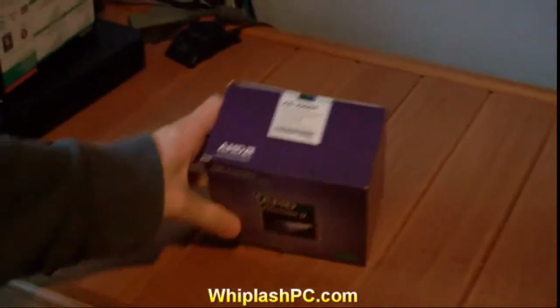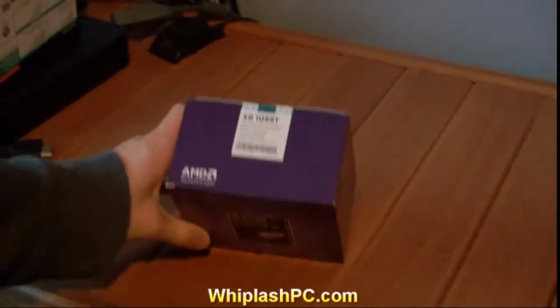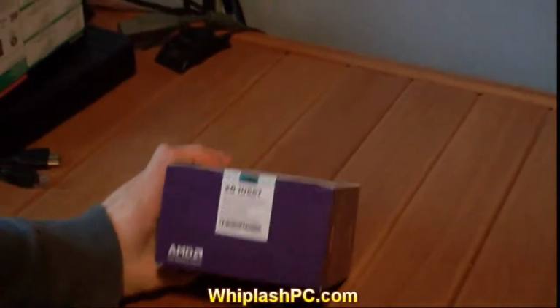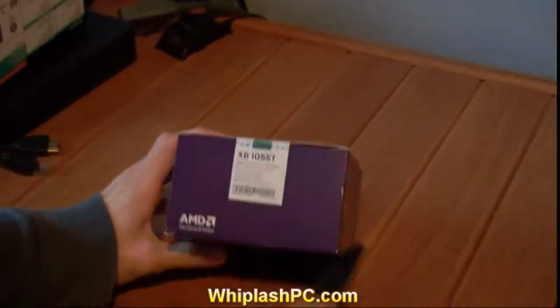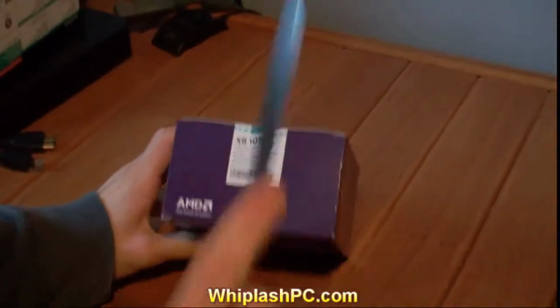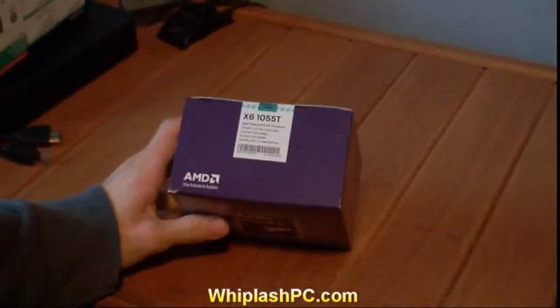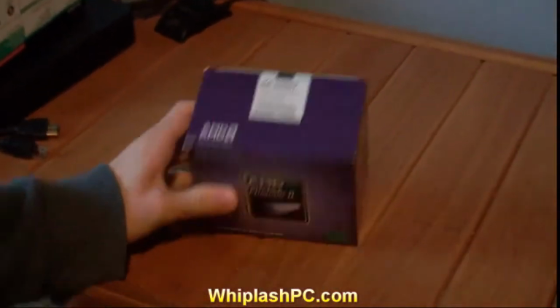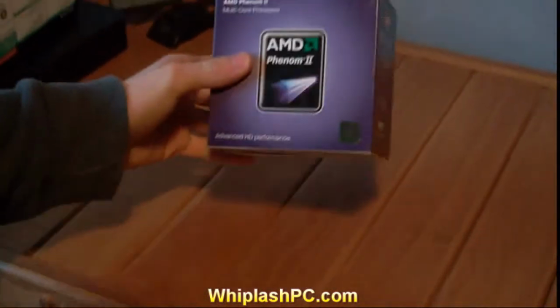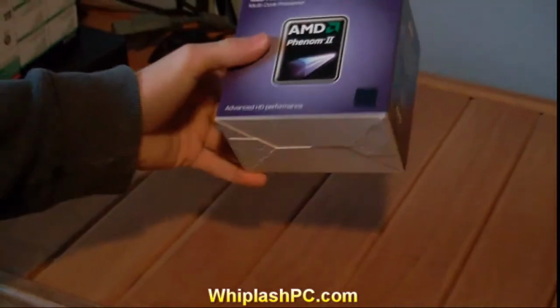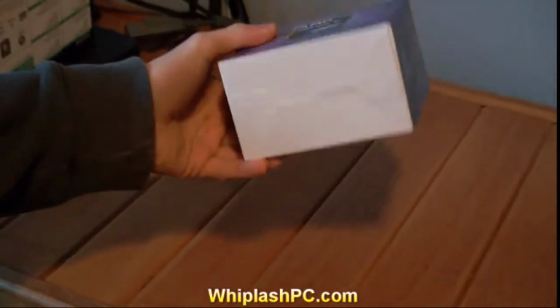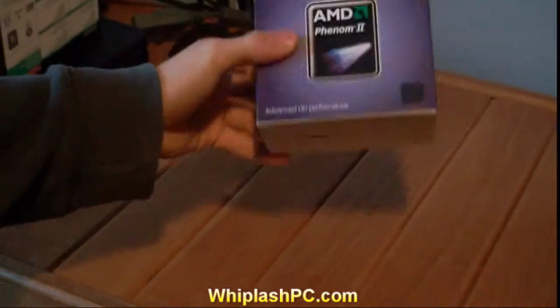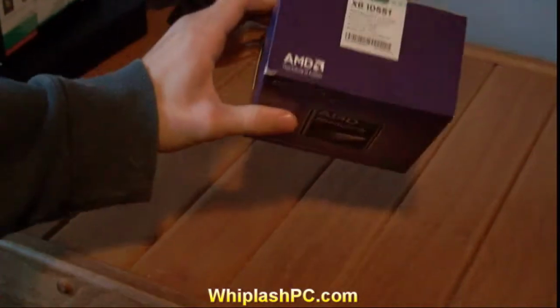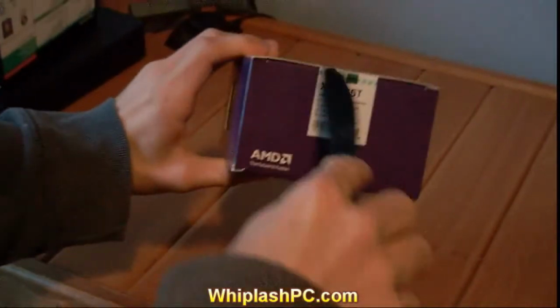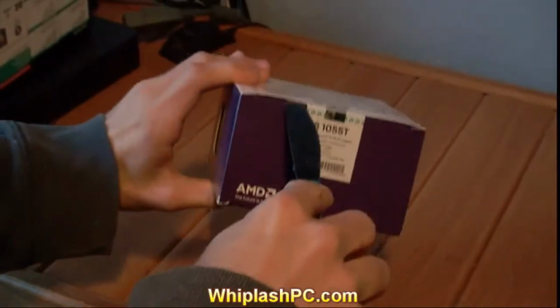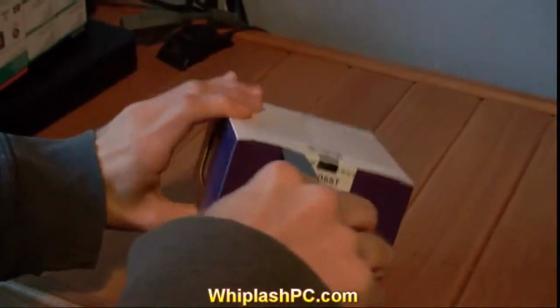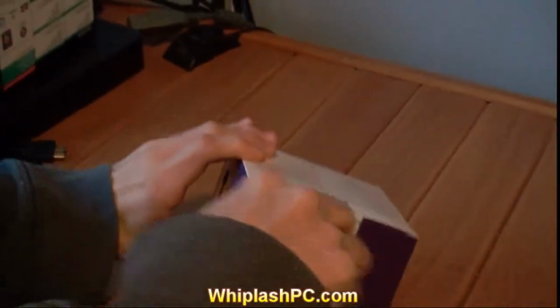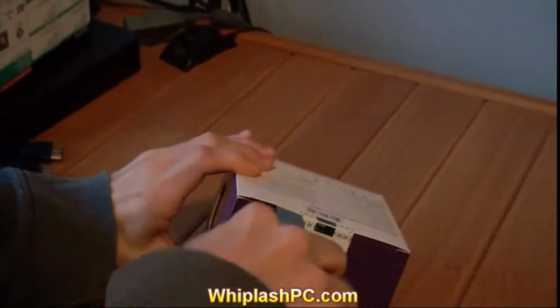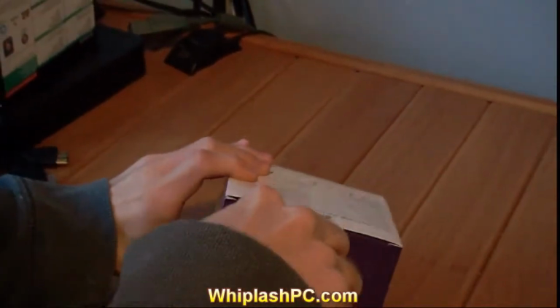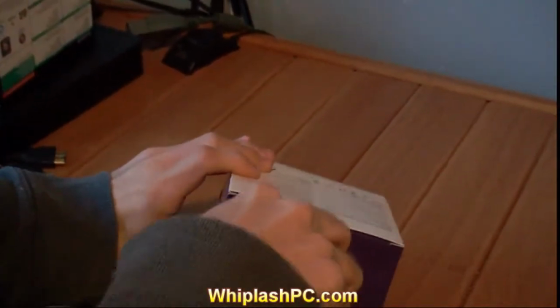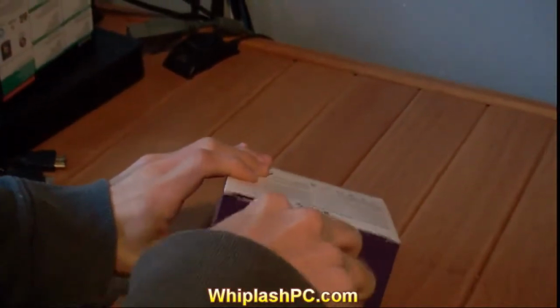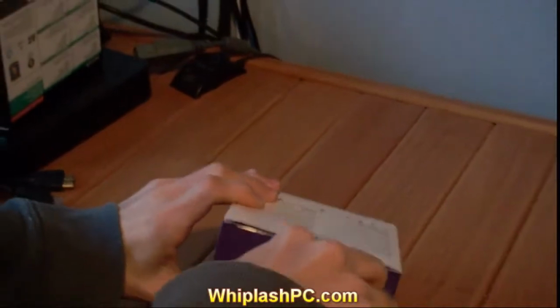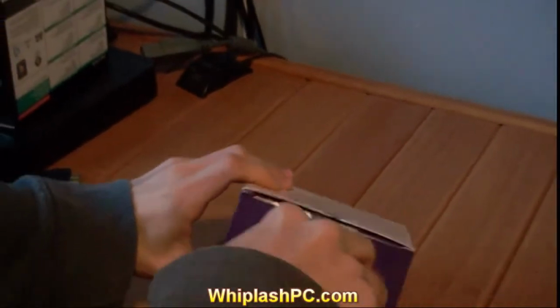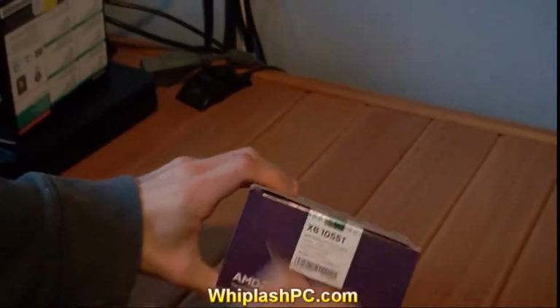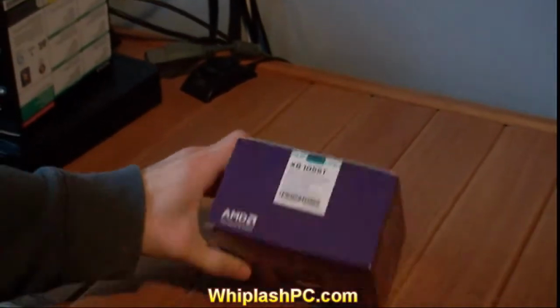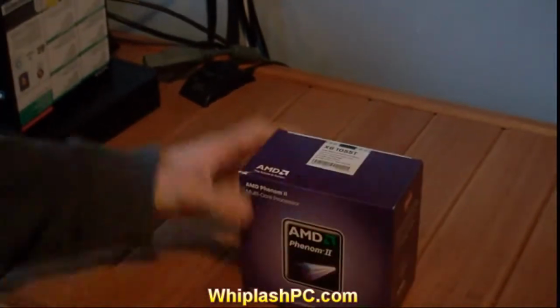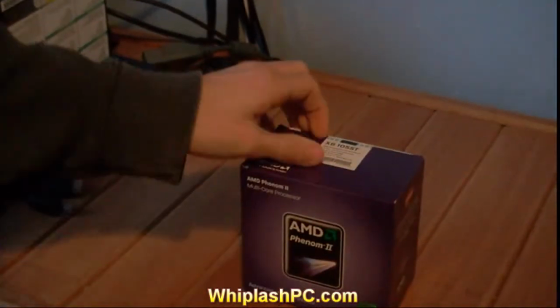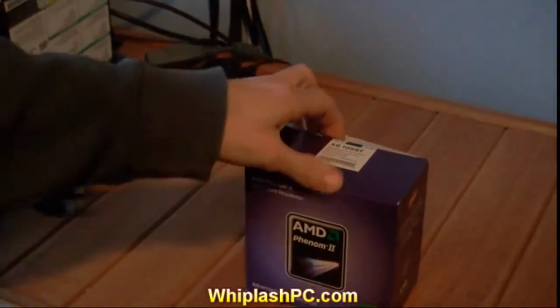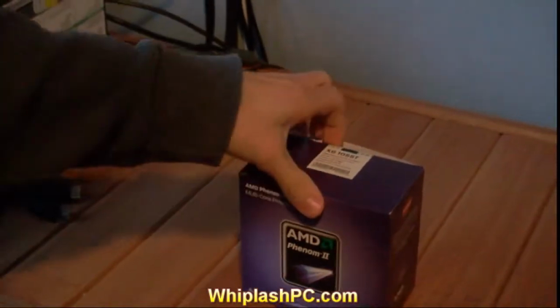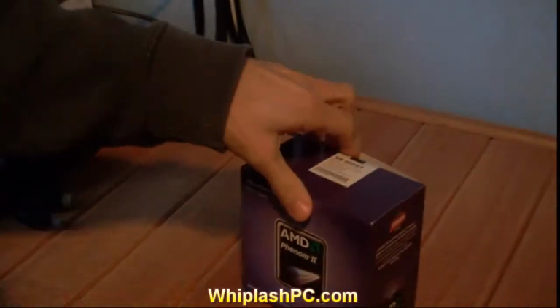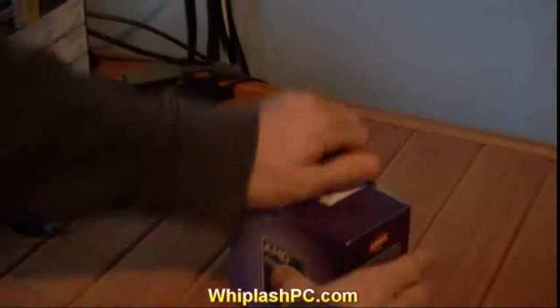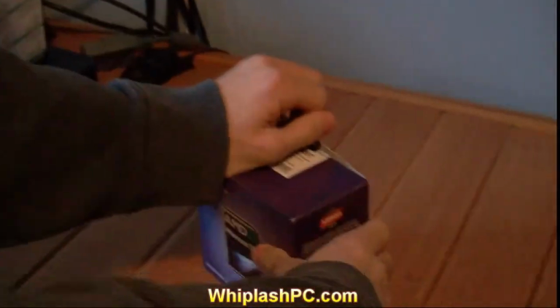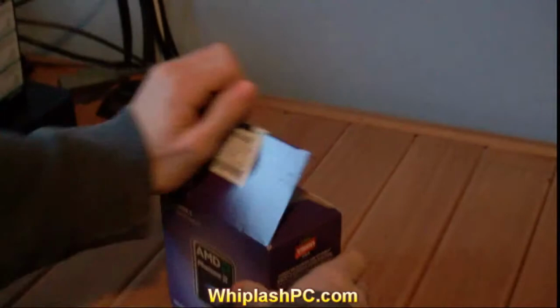I know the i7 does beat it in some tests. I personally run an i7, but if I had to get swapped to one of these, I probably wouldn't be crying about it because I don't think I'd honestly know a difference unless I was converting a movie file or any kind of production off this camera that I do.